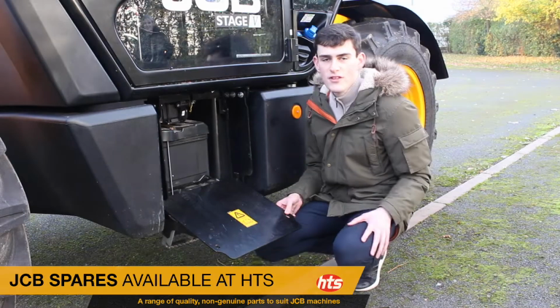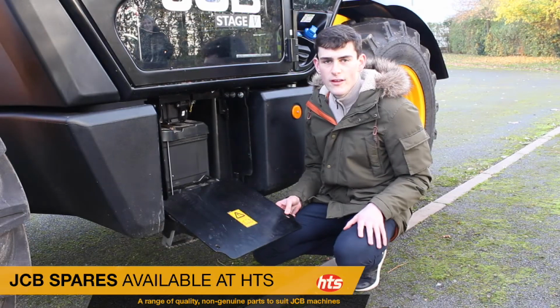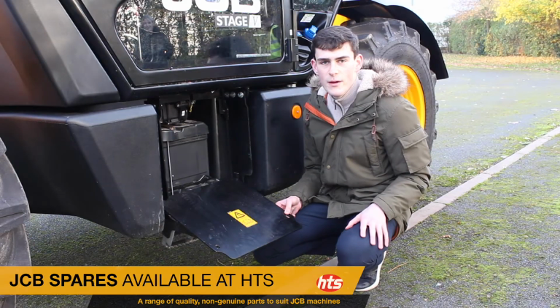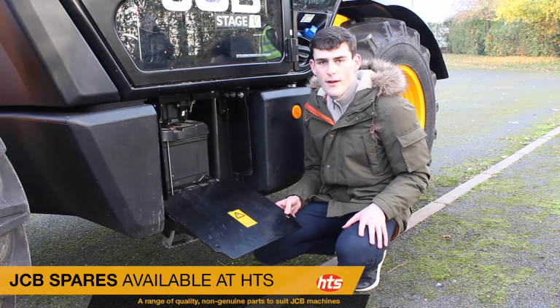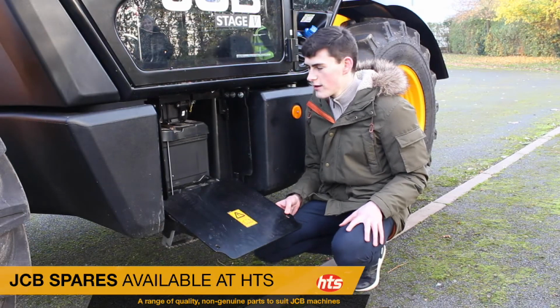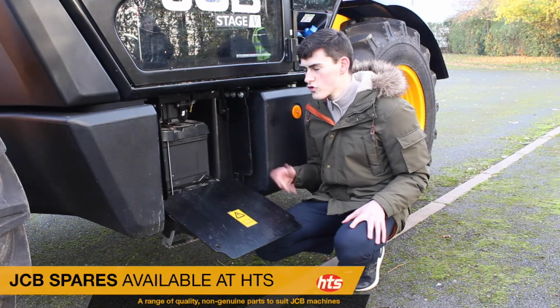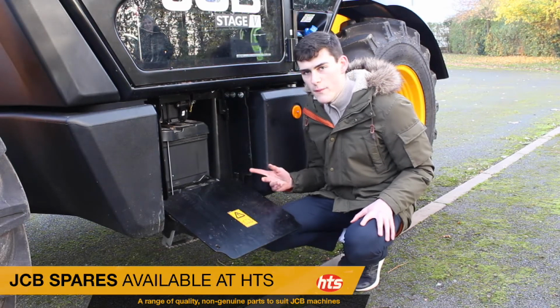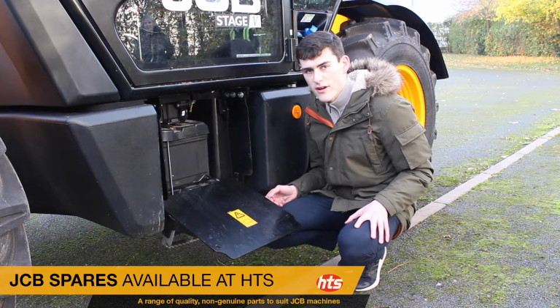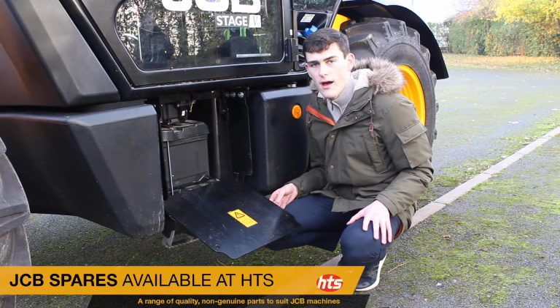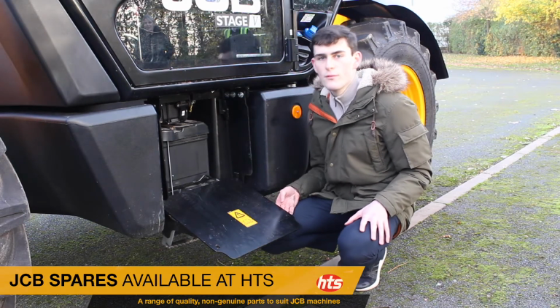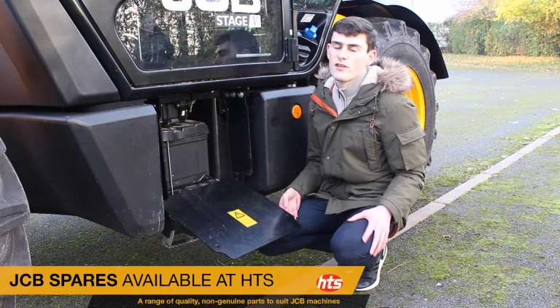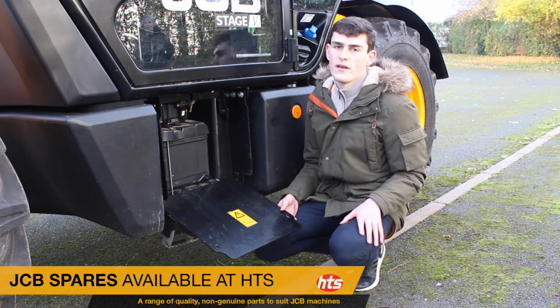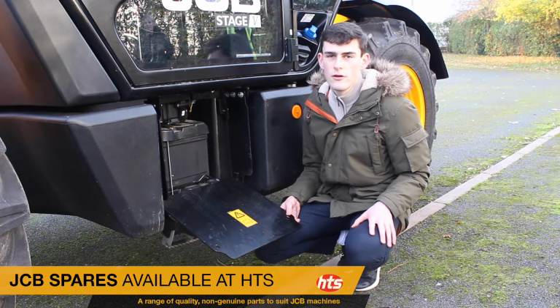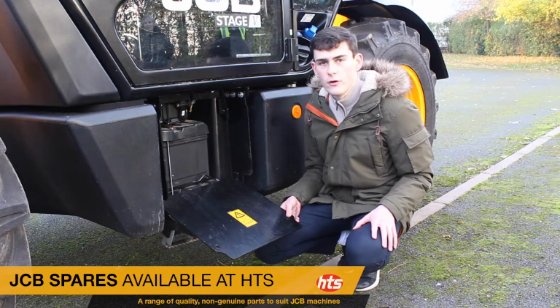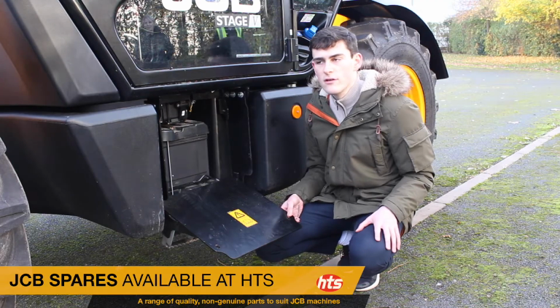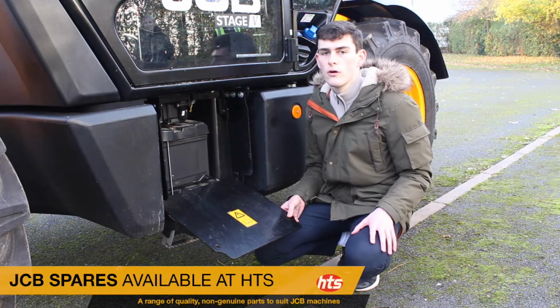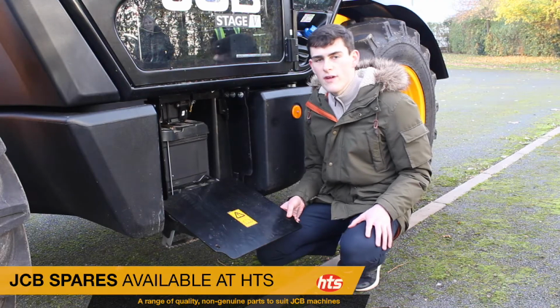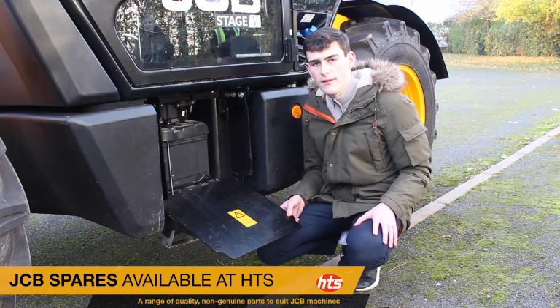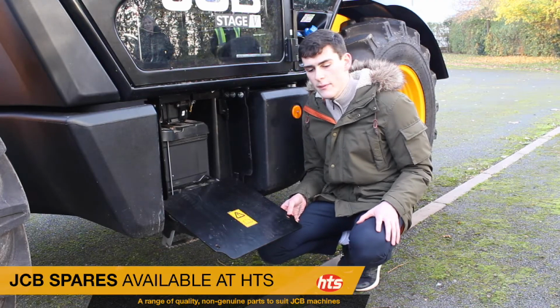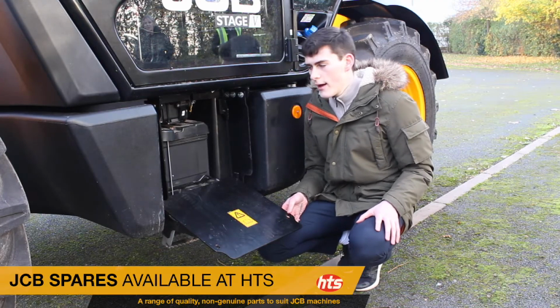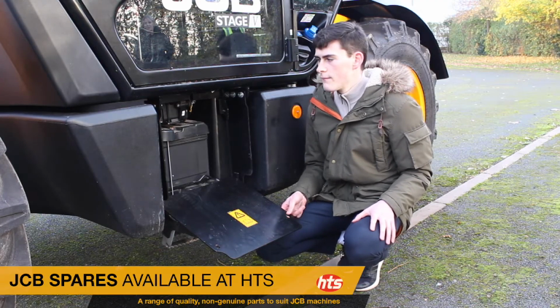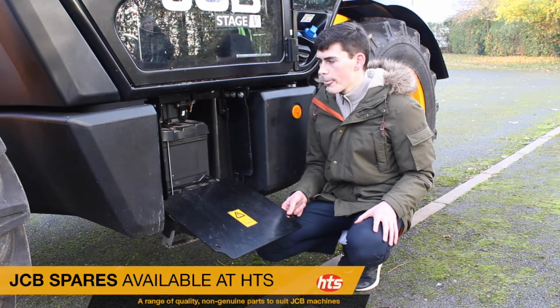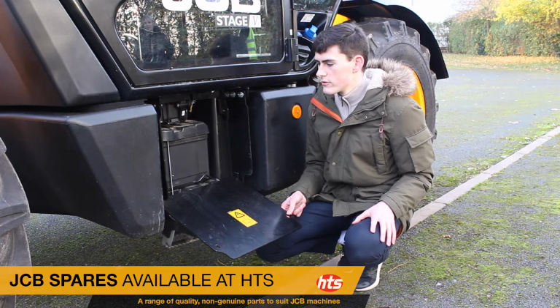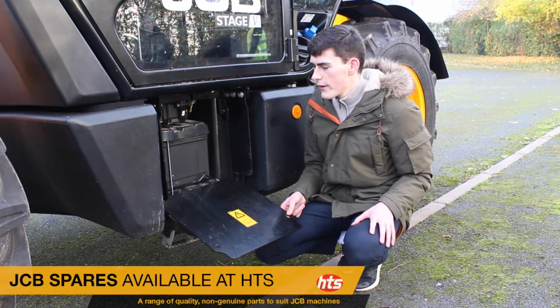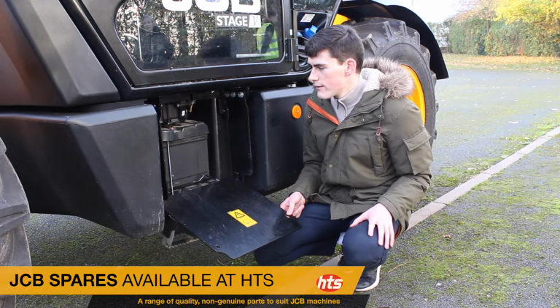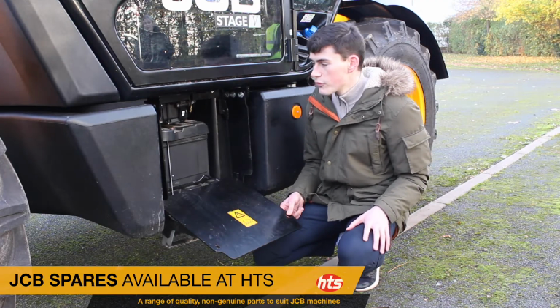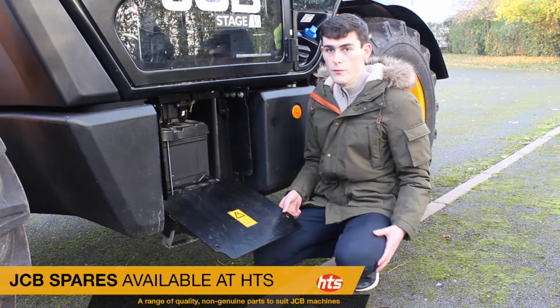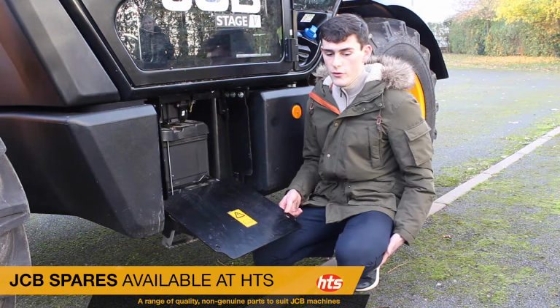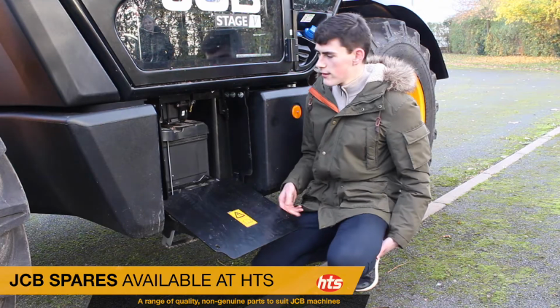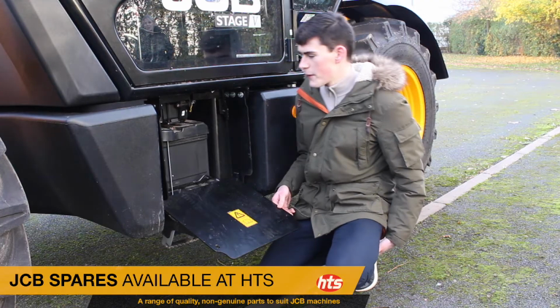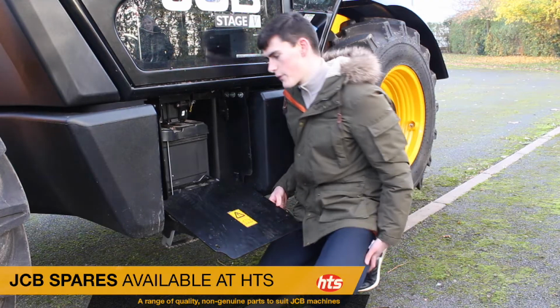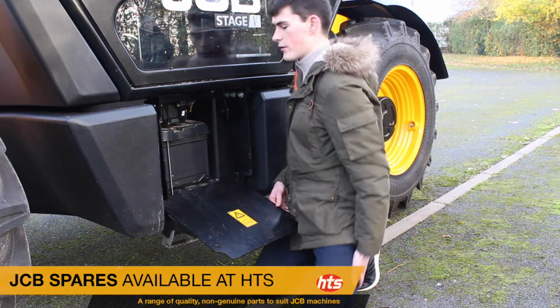During the winter months there's a lot more draw on the battery, with more electrical bits being used like your heaters or radio in the cab, so it's important to make sure that the battery's going to be working right.